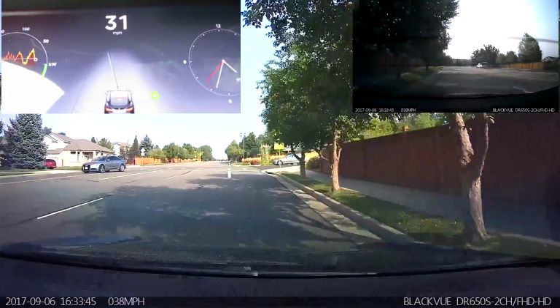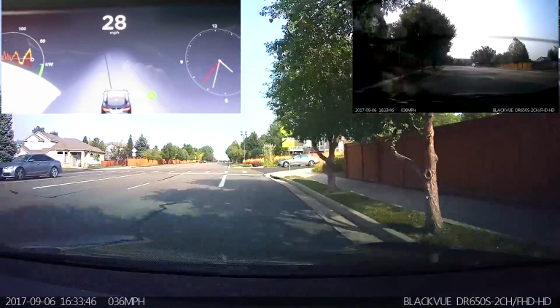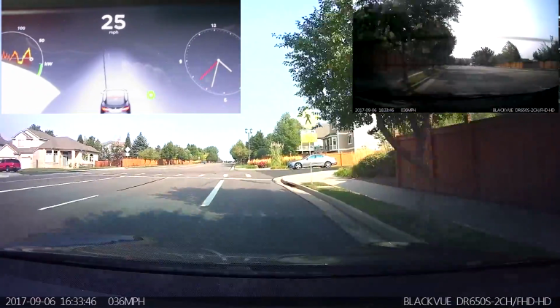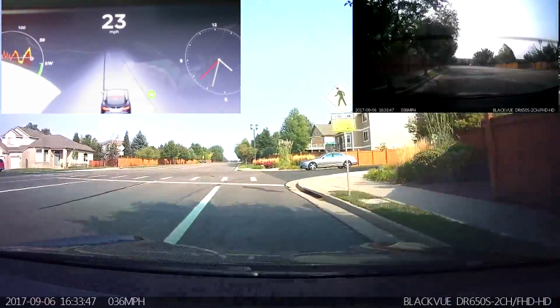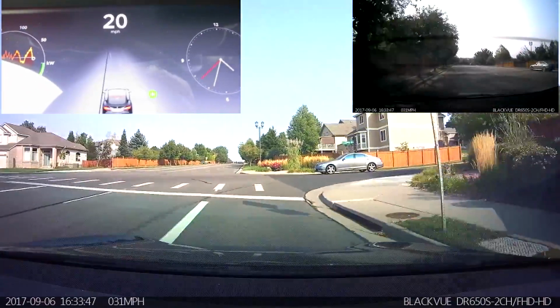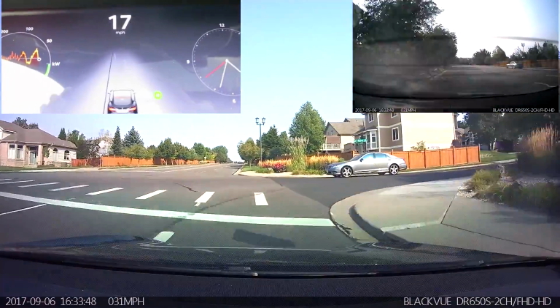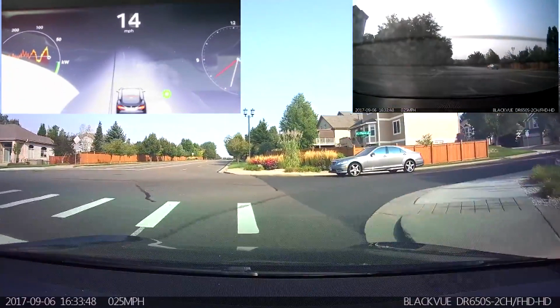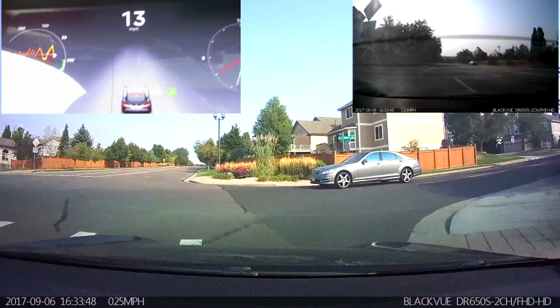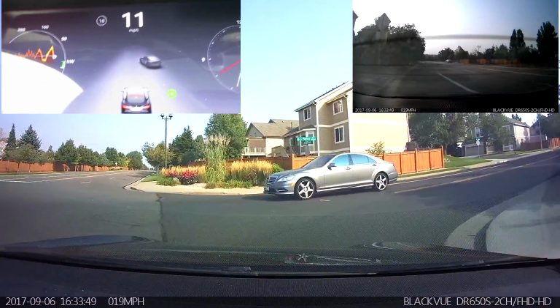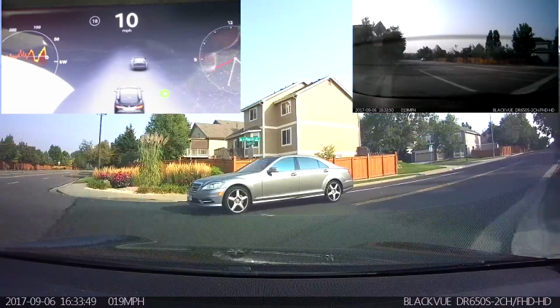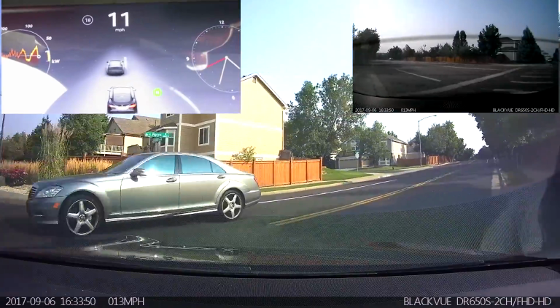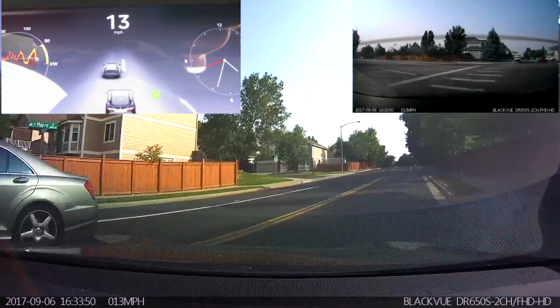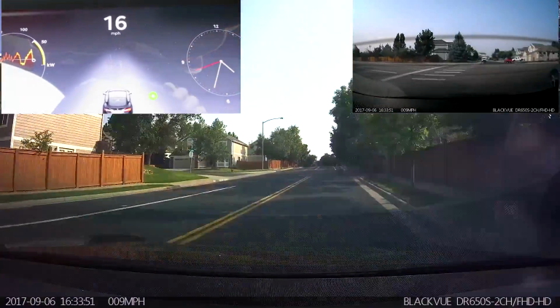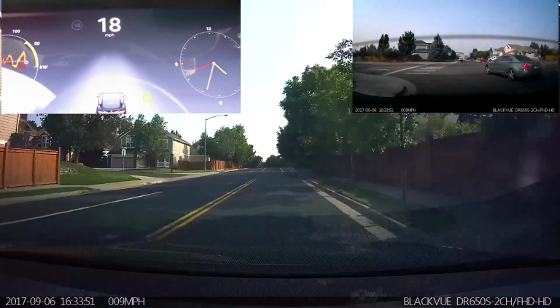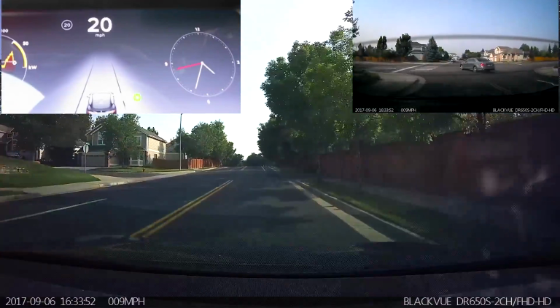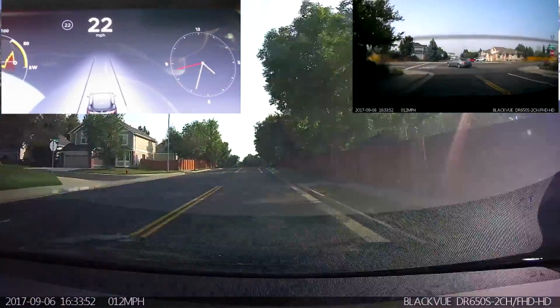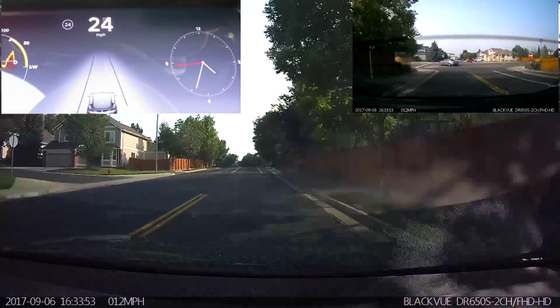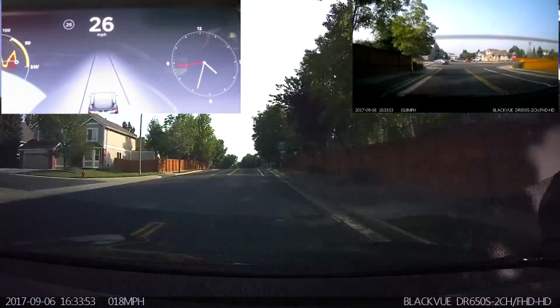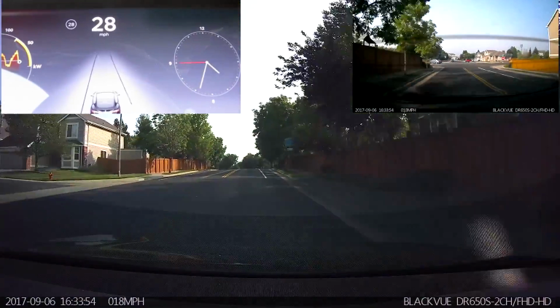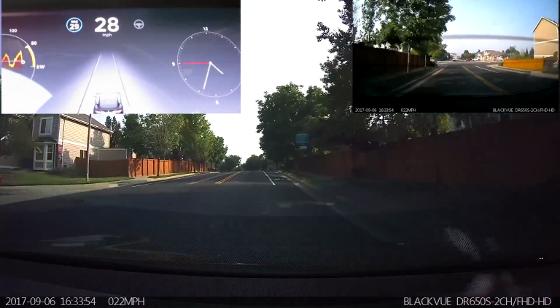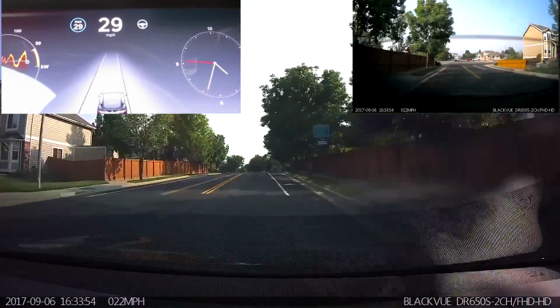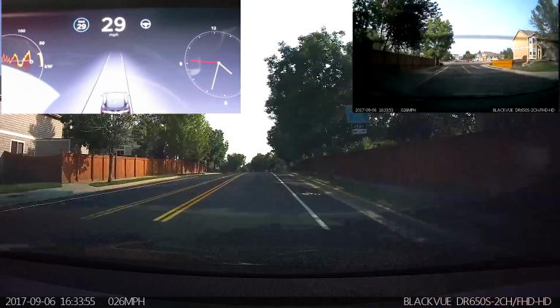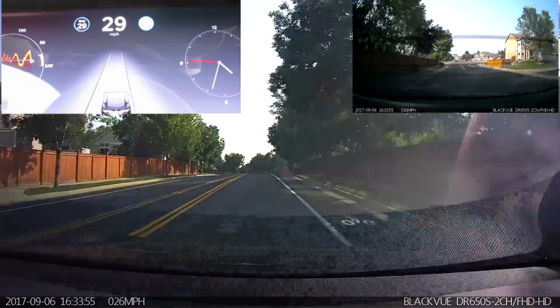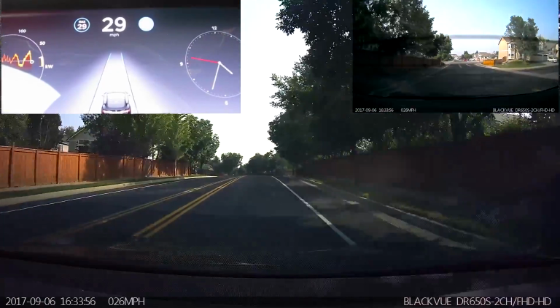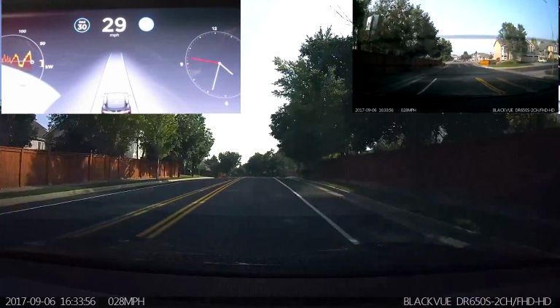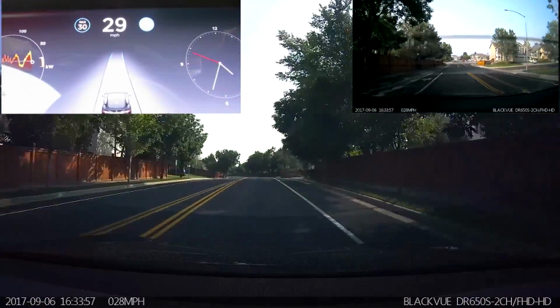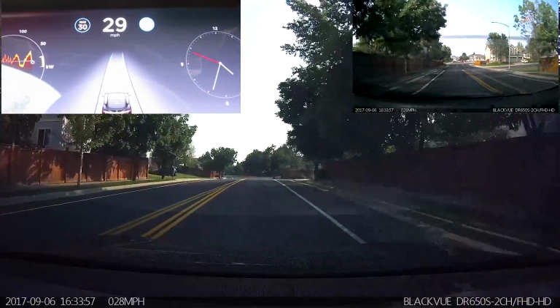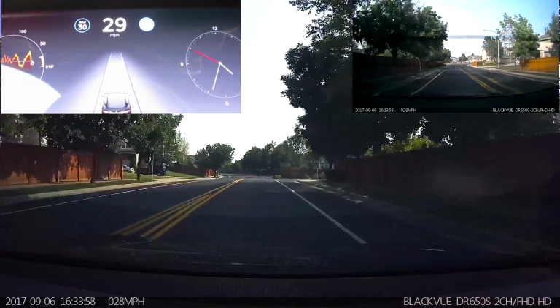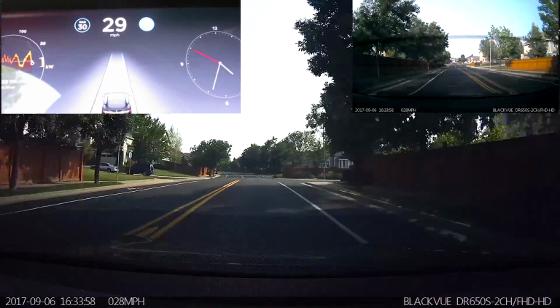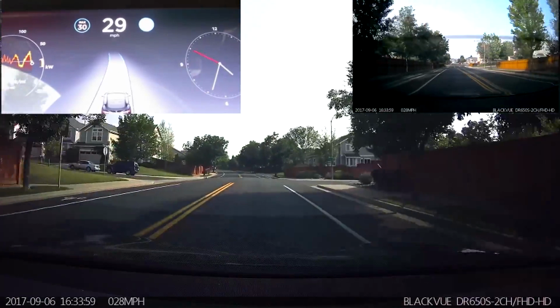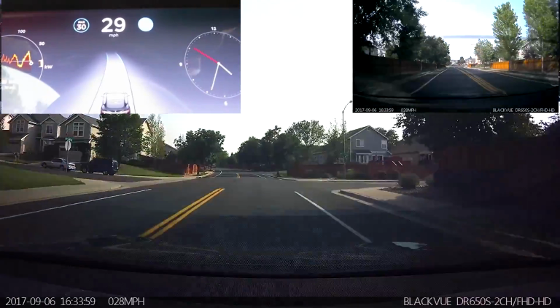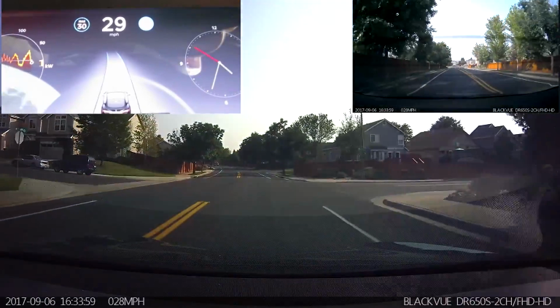It did do that on the stretch we just tested on. So I'm heading my normal route — get it up to 30, then engage autopilot and see how it does on the rest of the stretch of road.